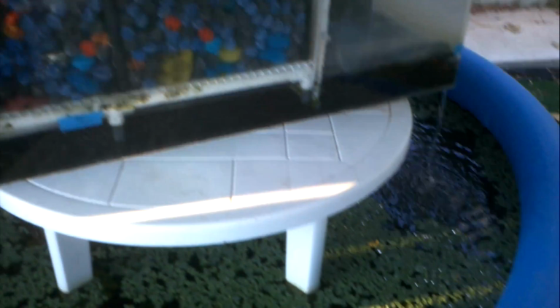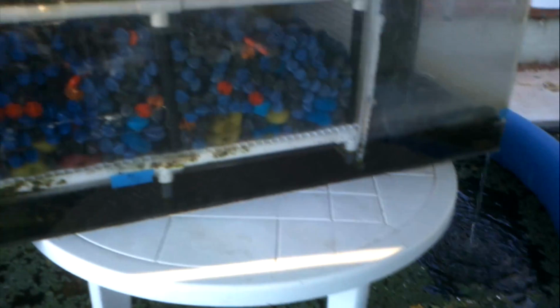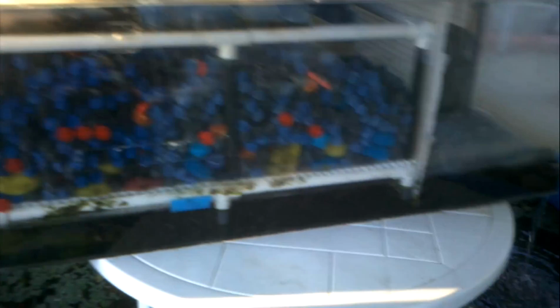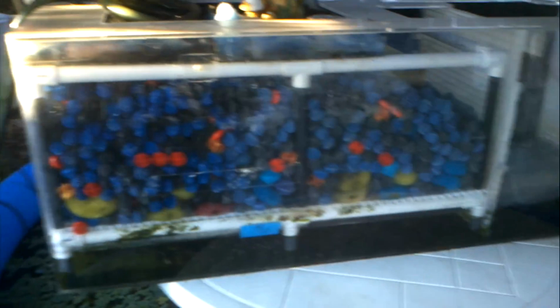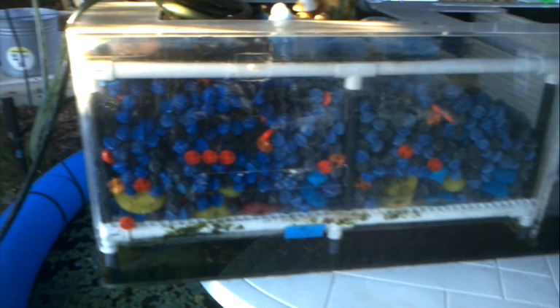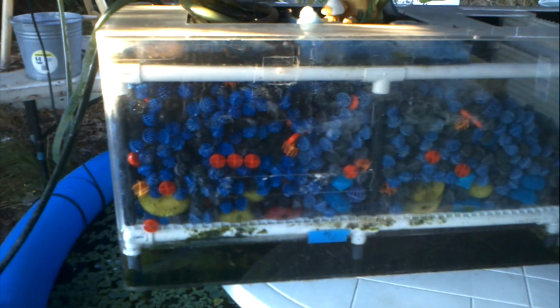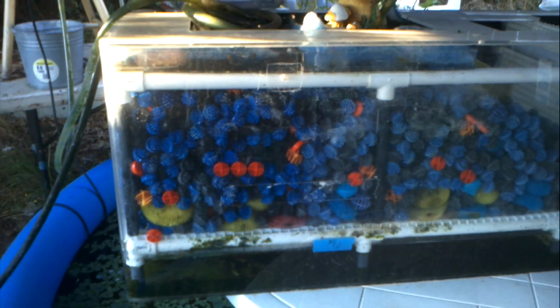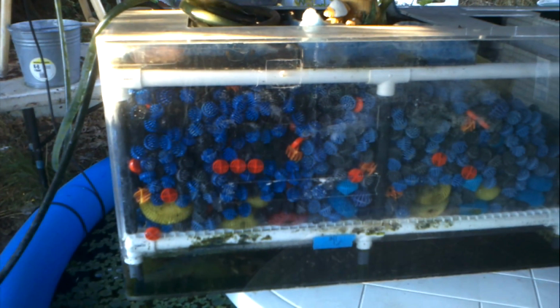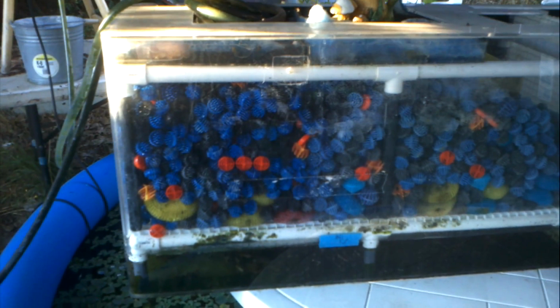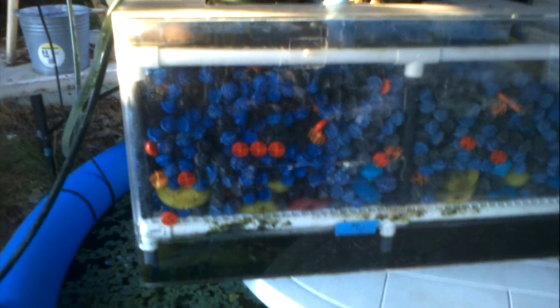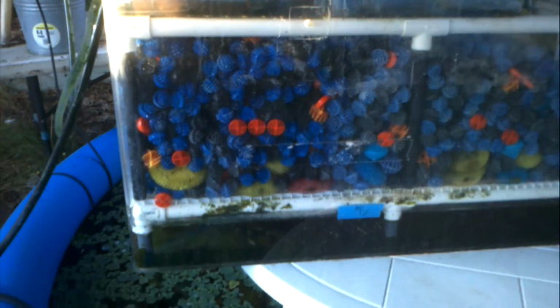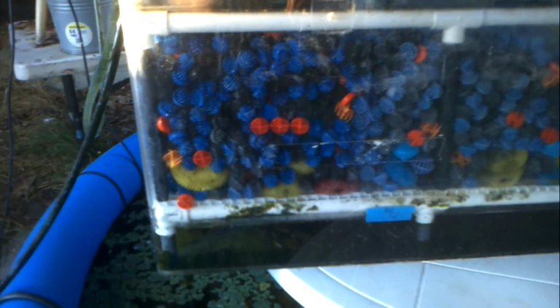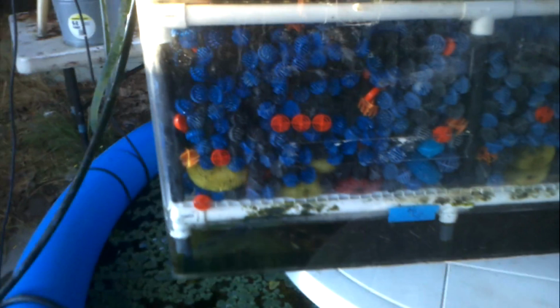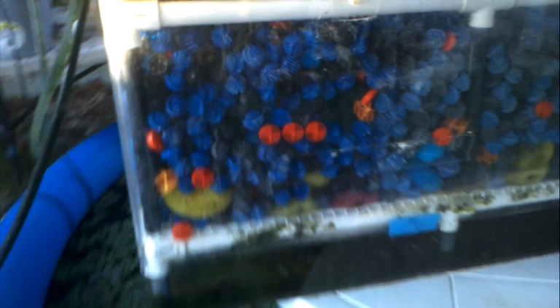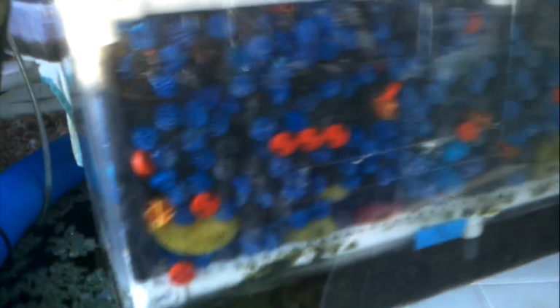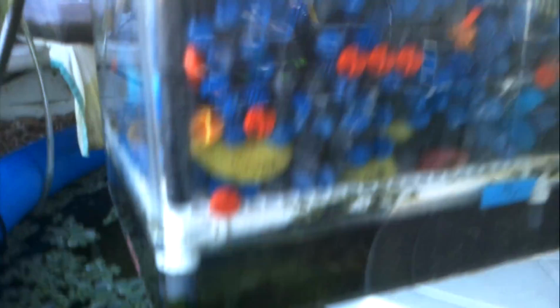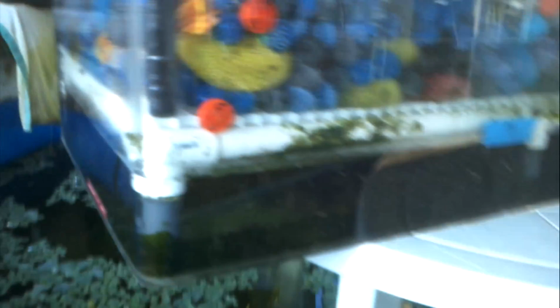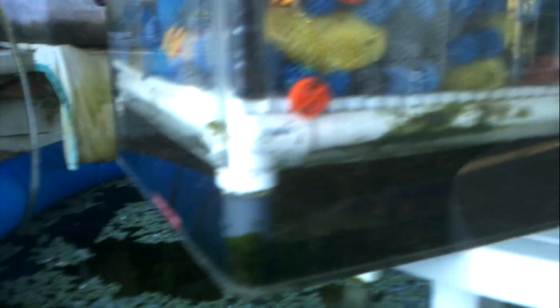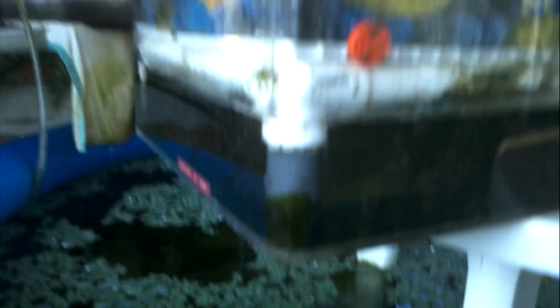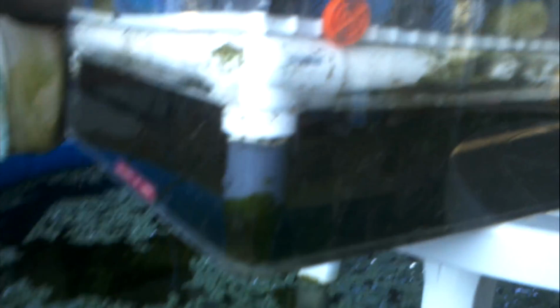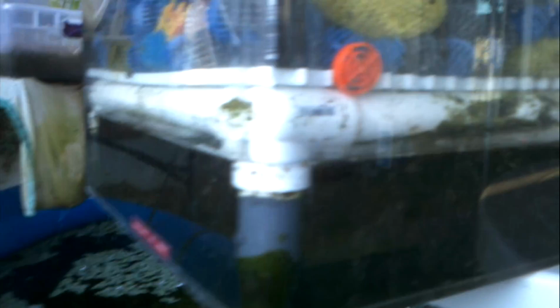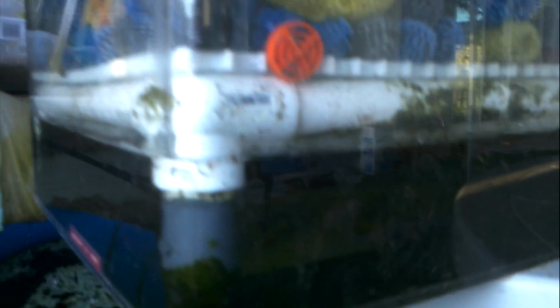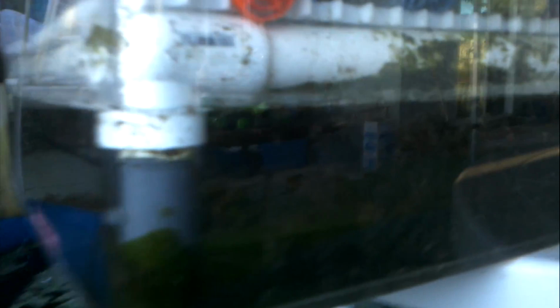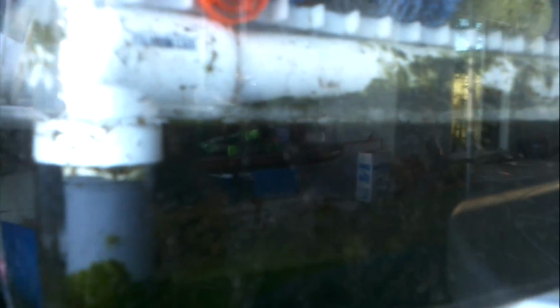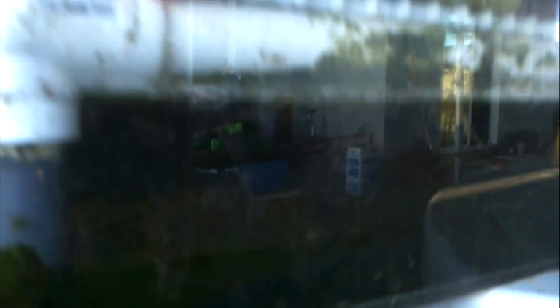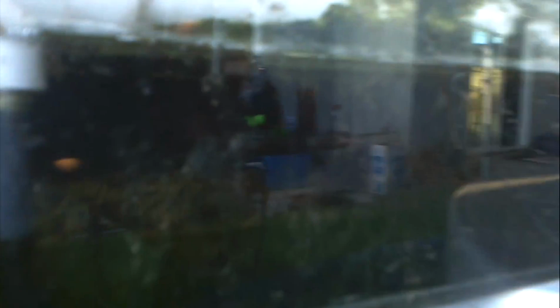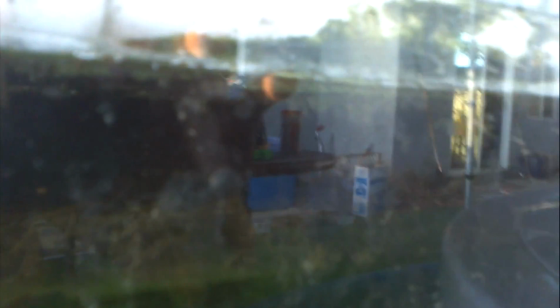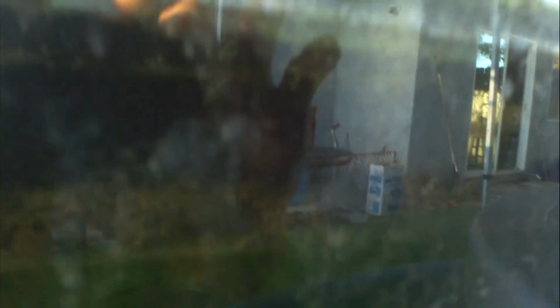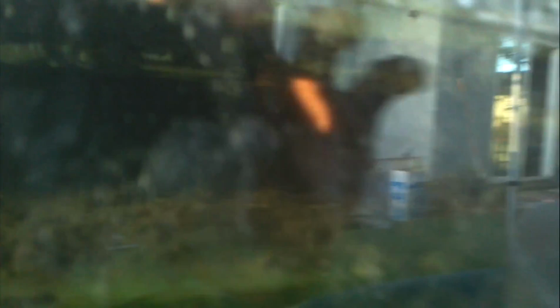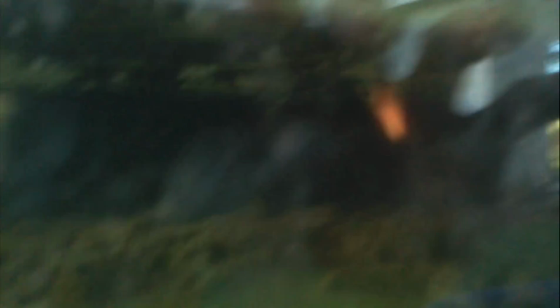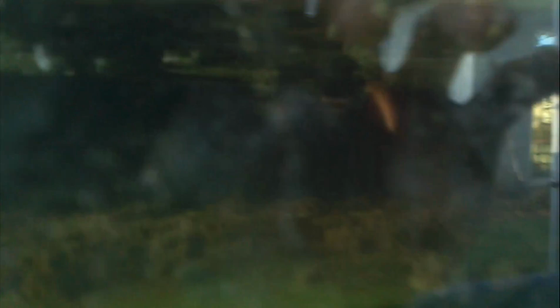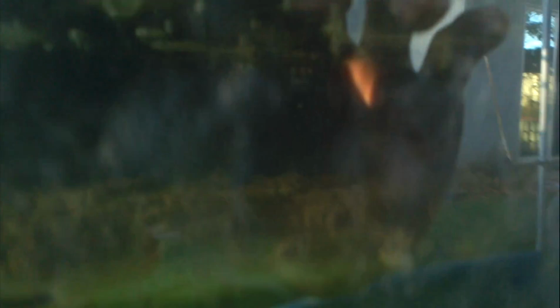That's where we are with it right now. Everything's running great. I don't know if you can see — hopefully you can see in here. There's a whole bunch of...